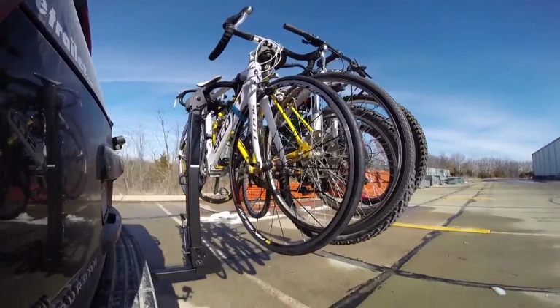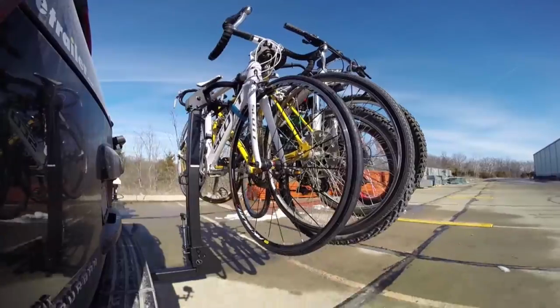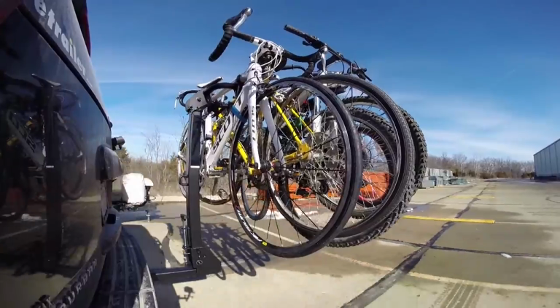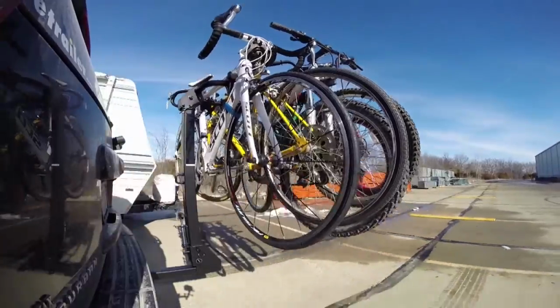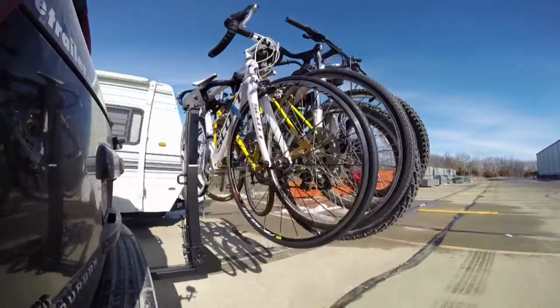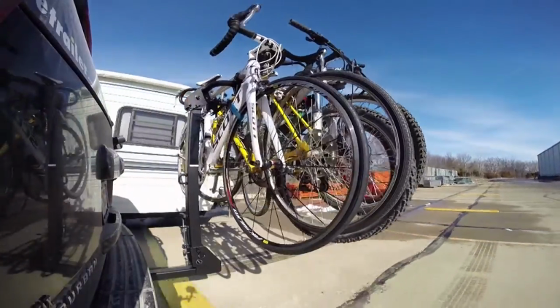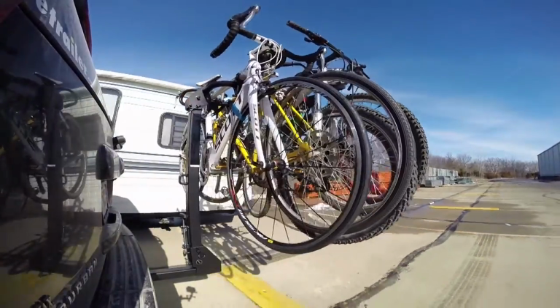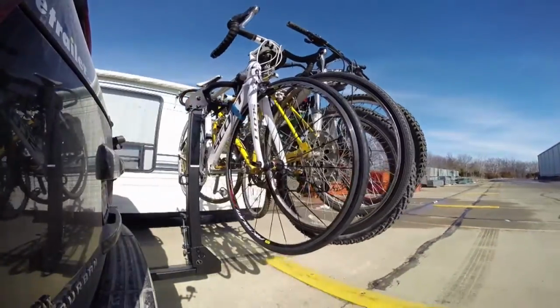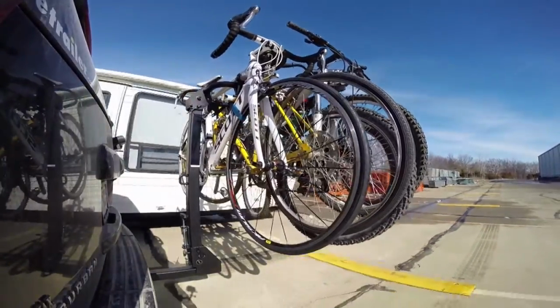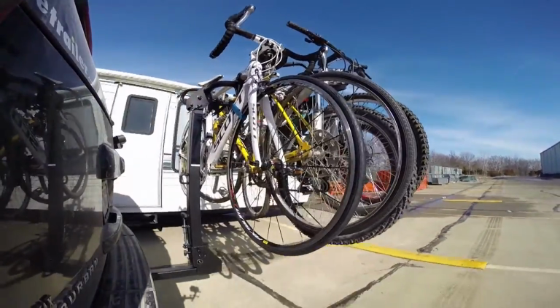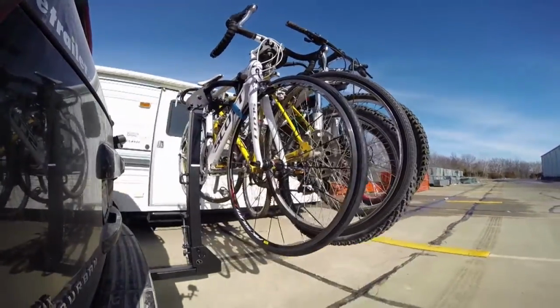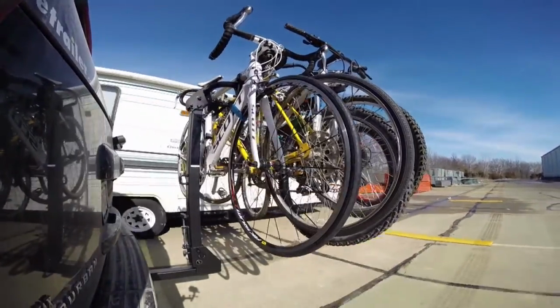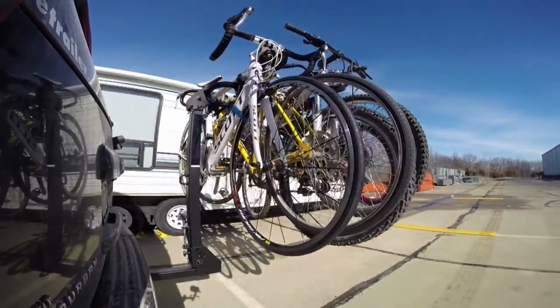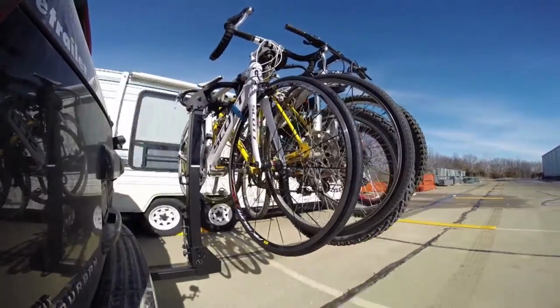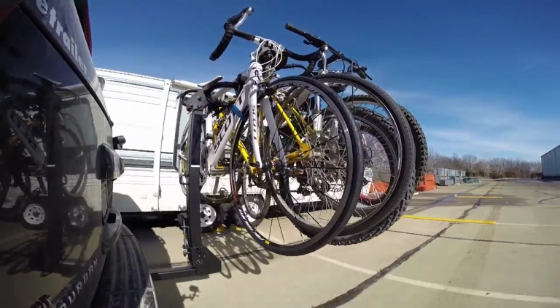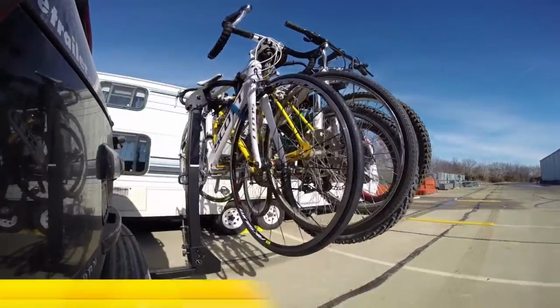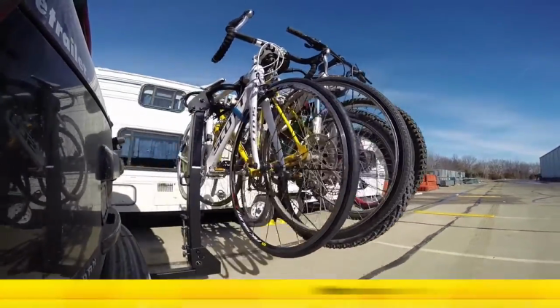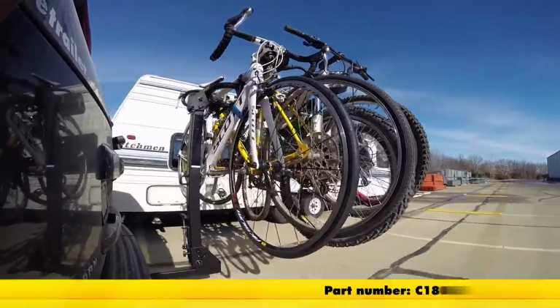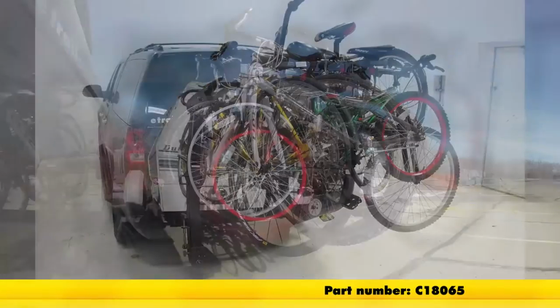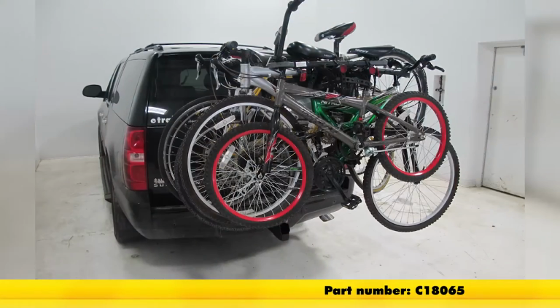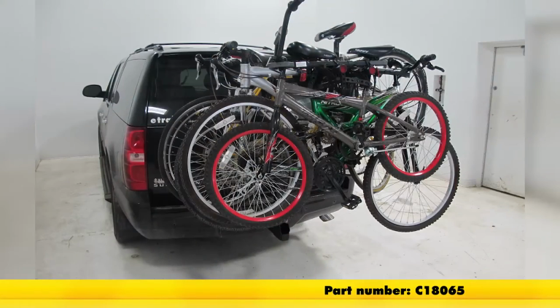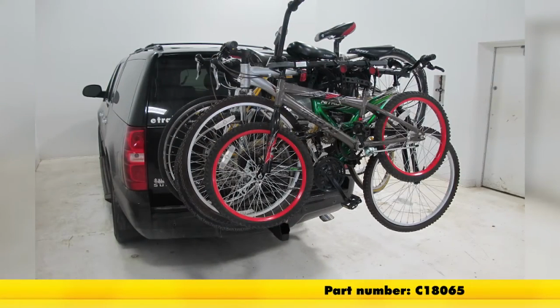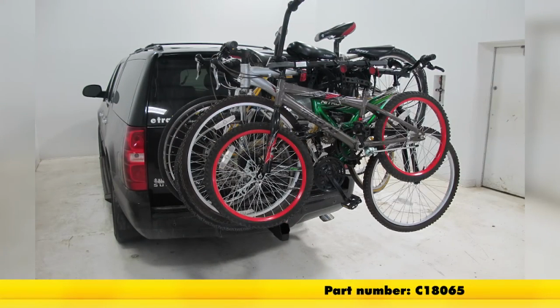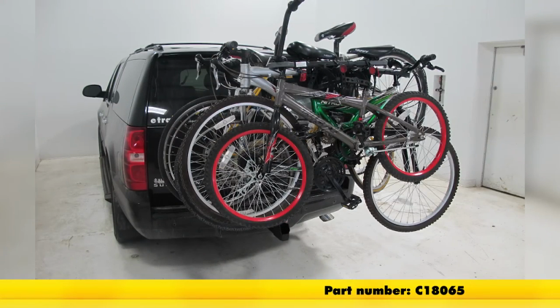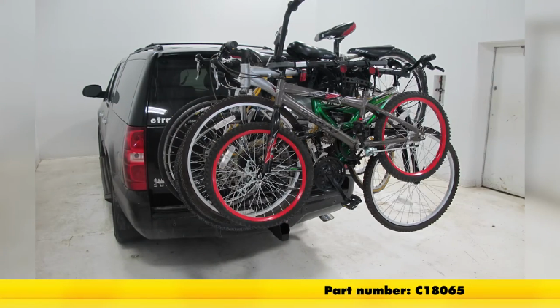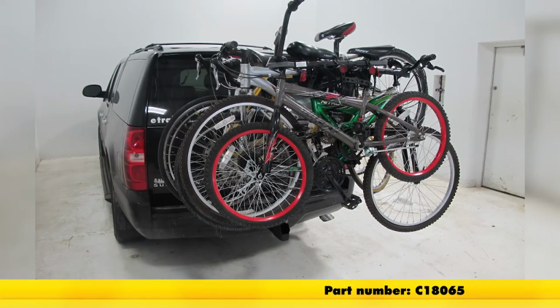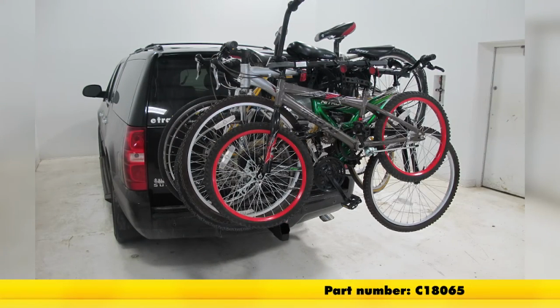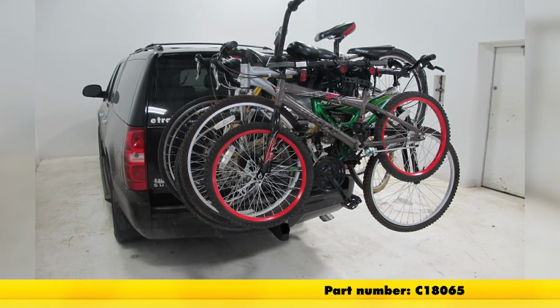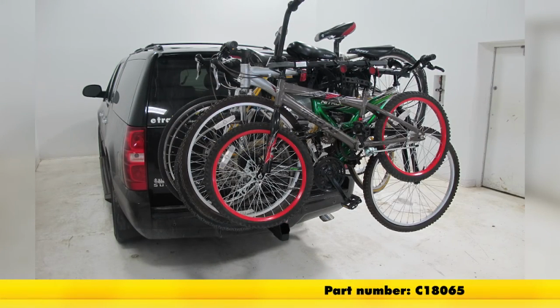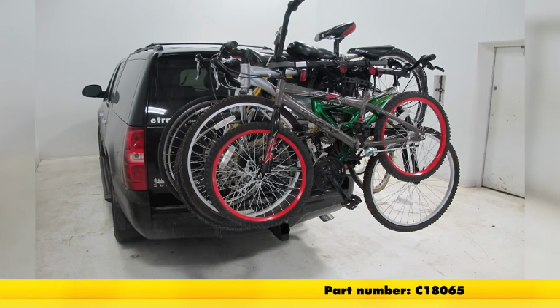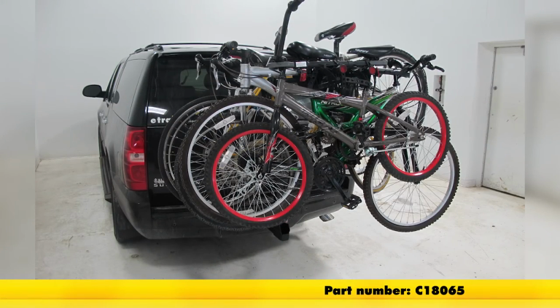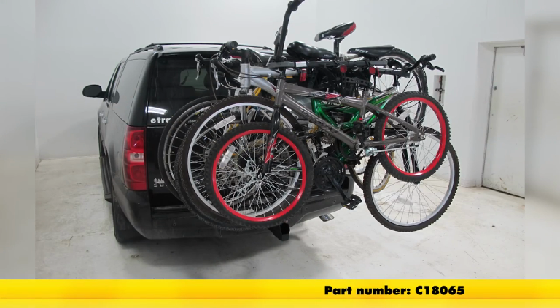Now that we've taken a good look at the Curt bike rack and seen how adaptable it is to fit many different styles of bike, that's going to complete today's look at part number C18065.